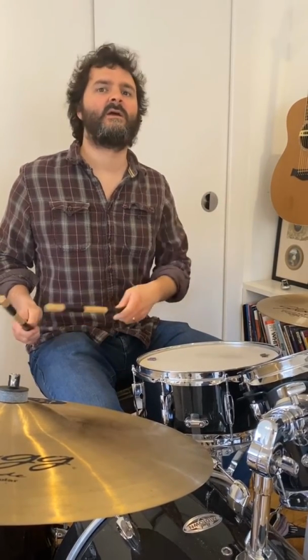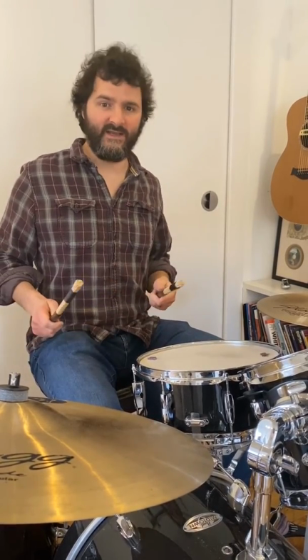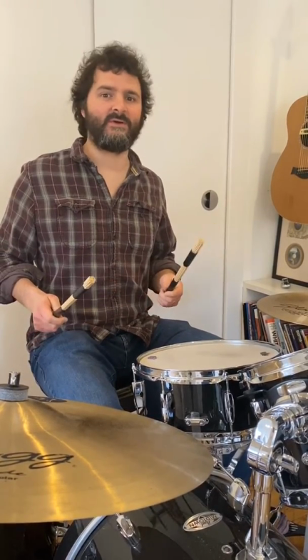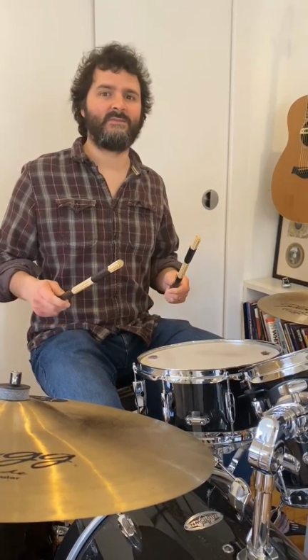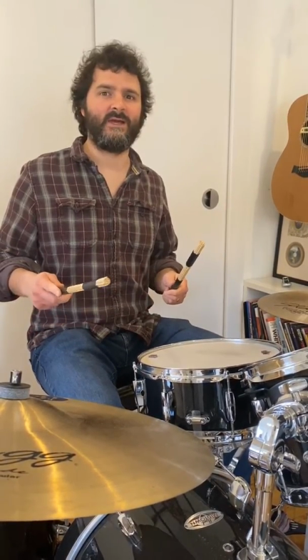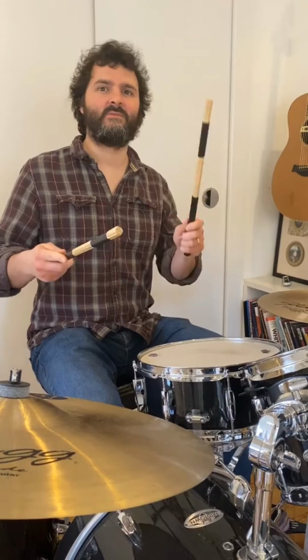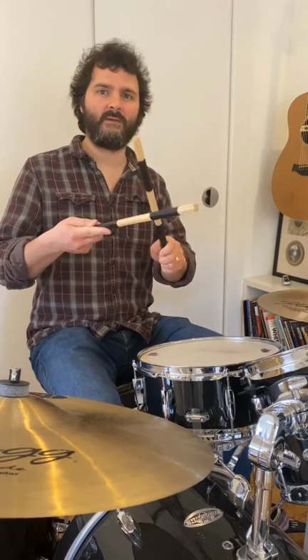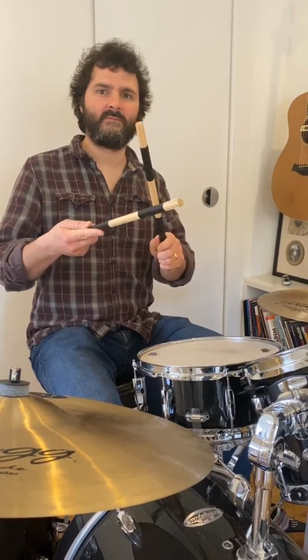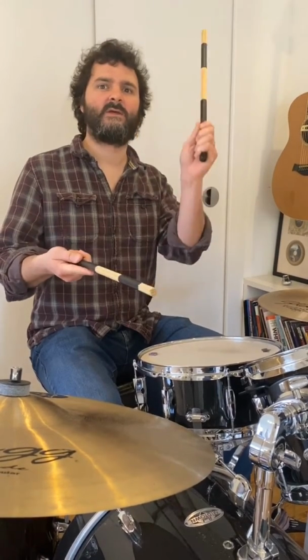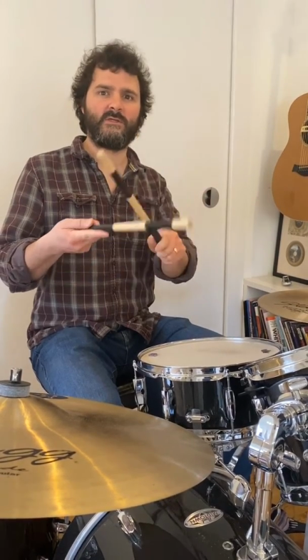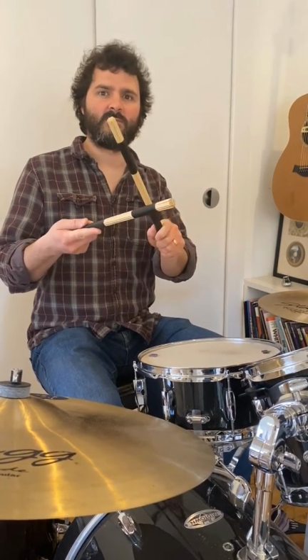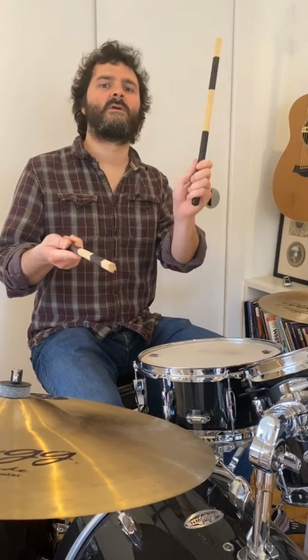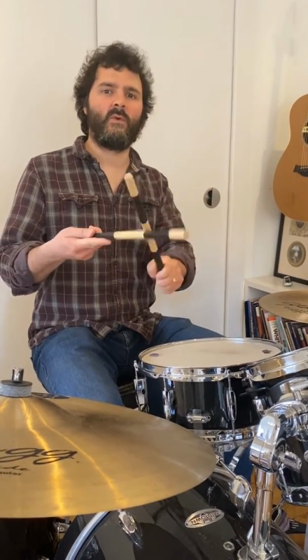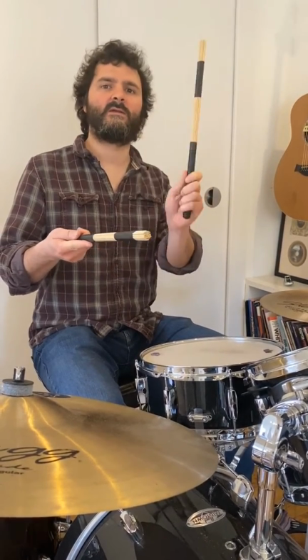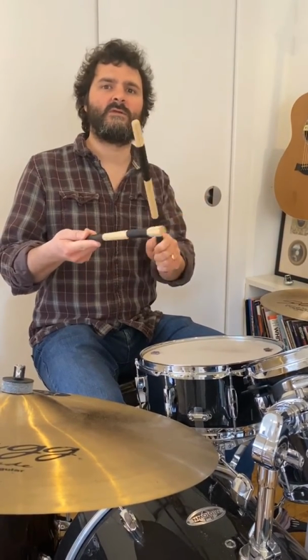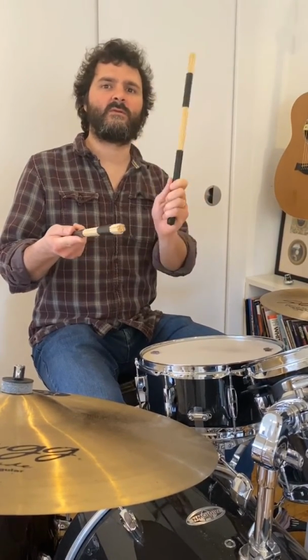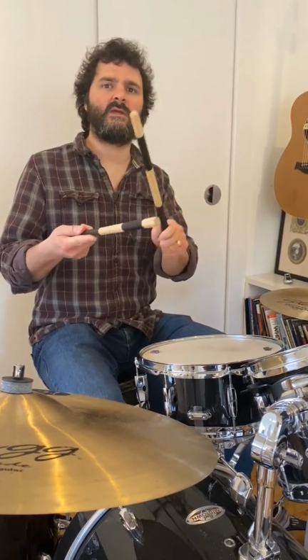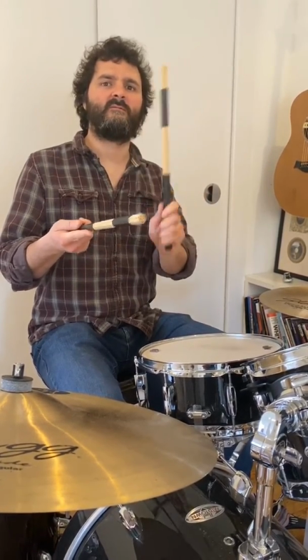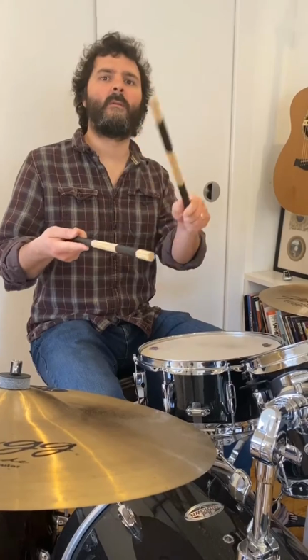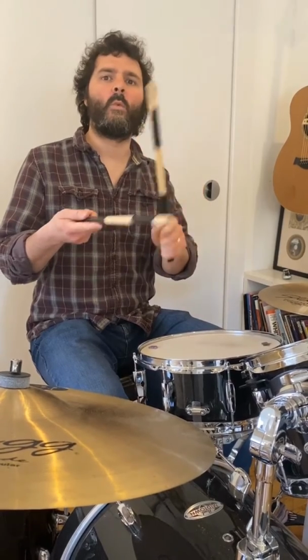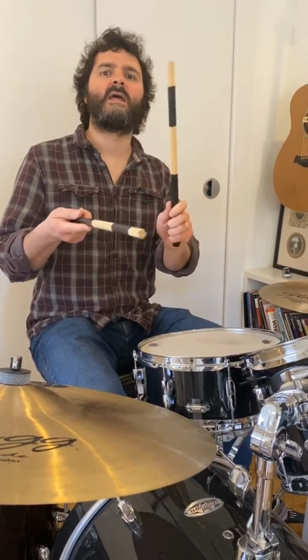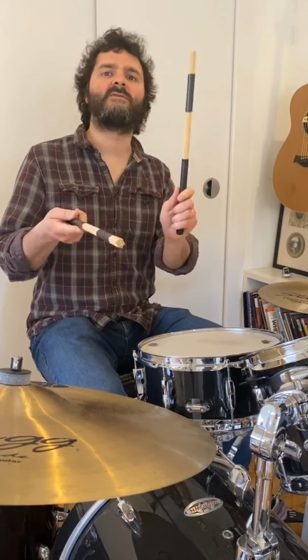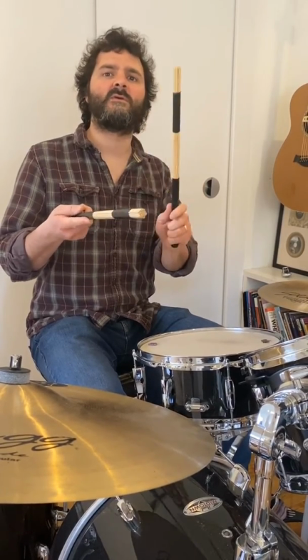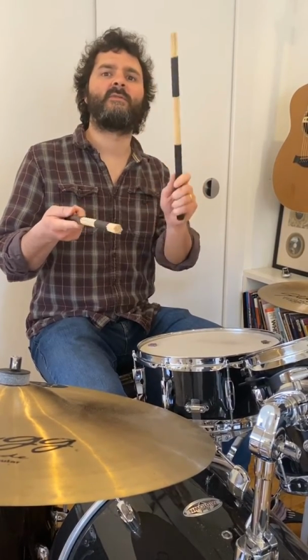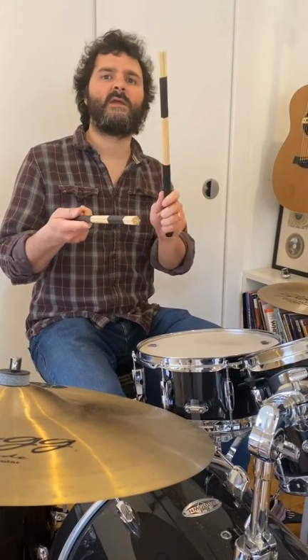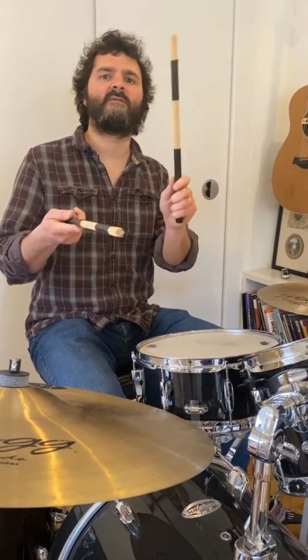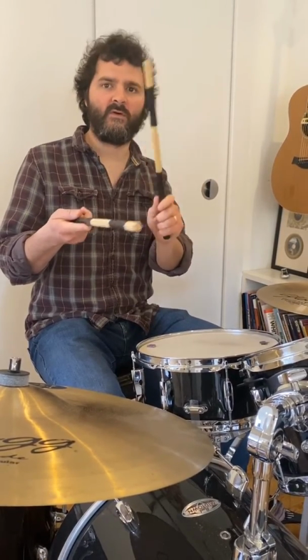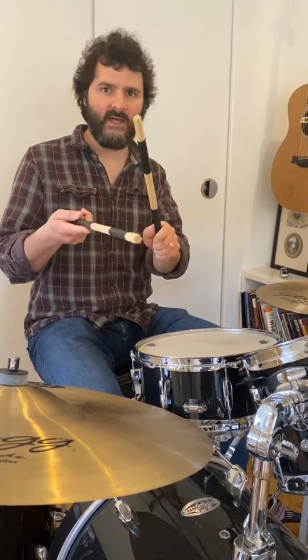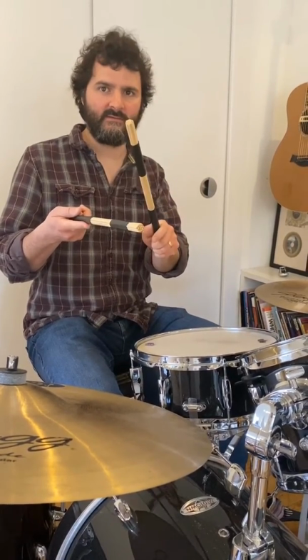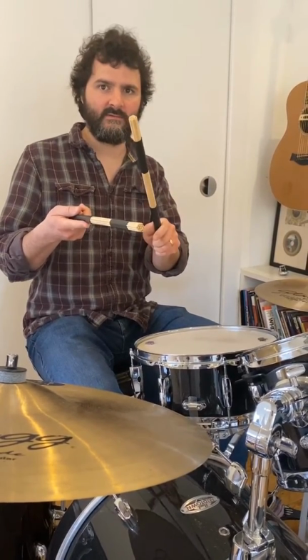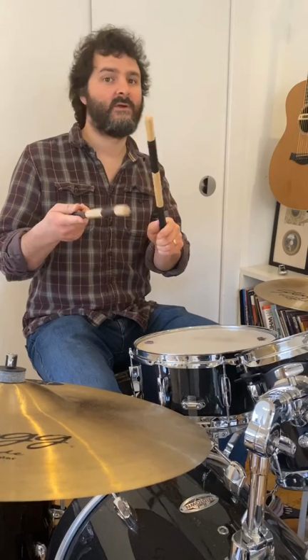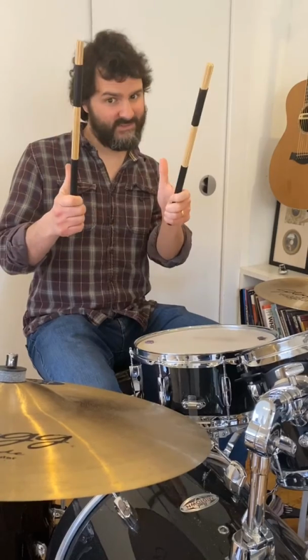And now your go. Here we go. One, two. One, two, three, four. One, two, three, four. And, two, three, four. Well done.